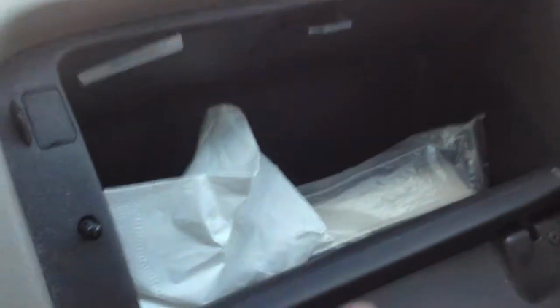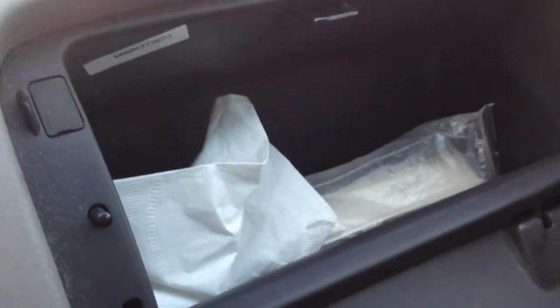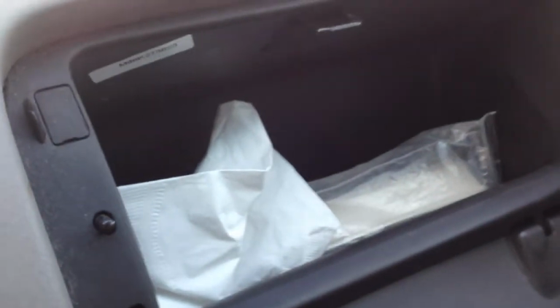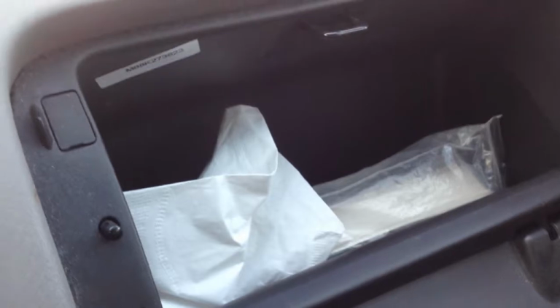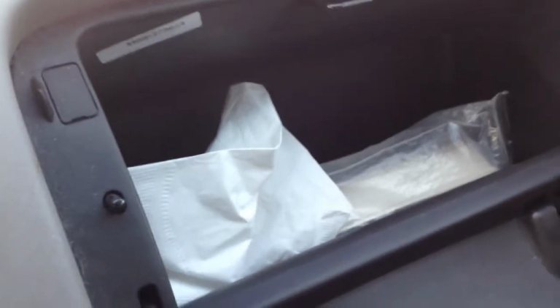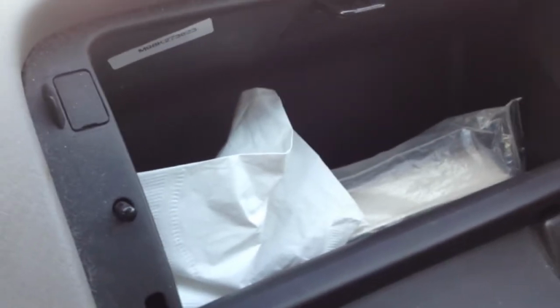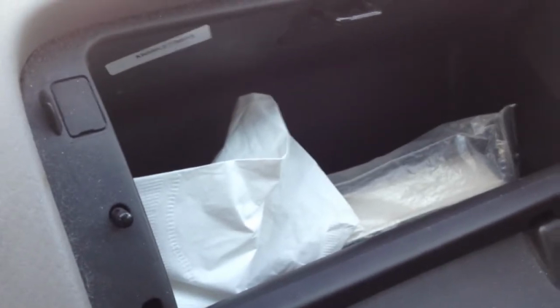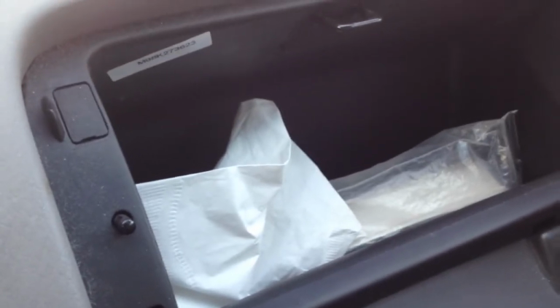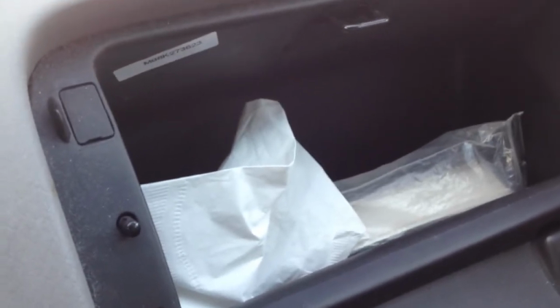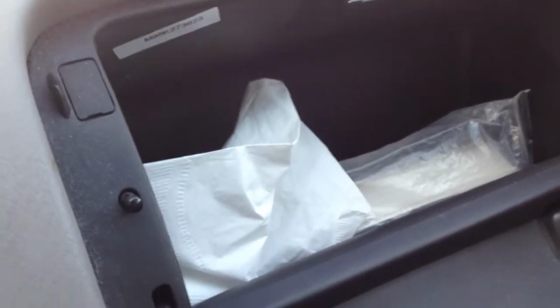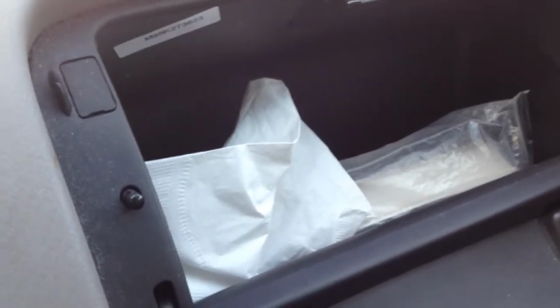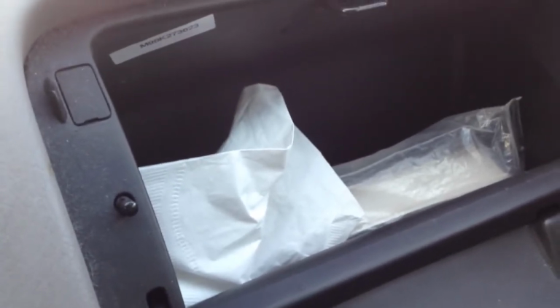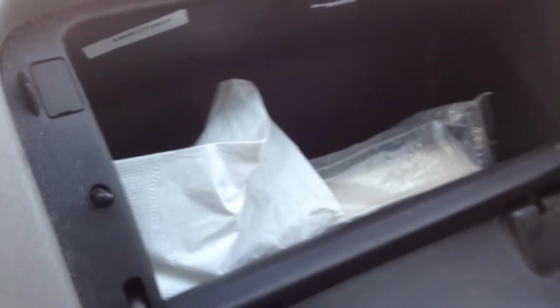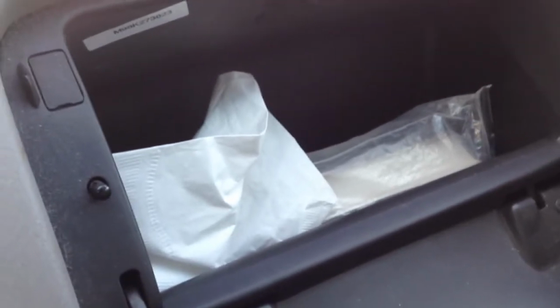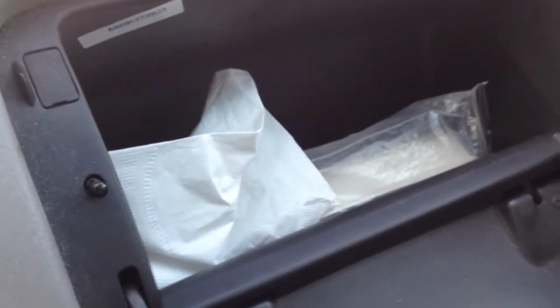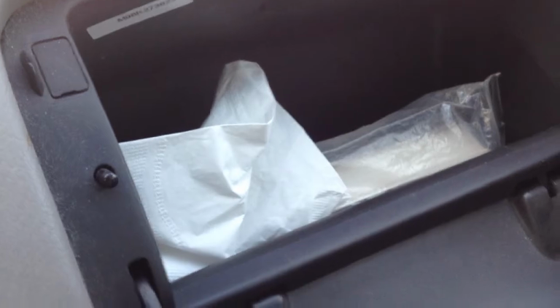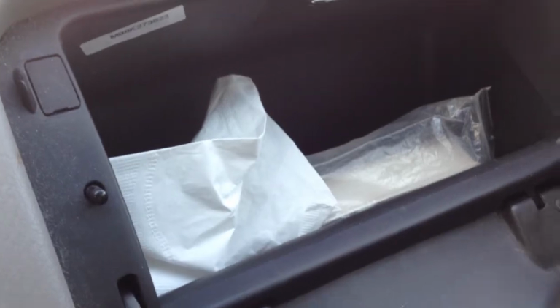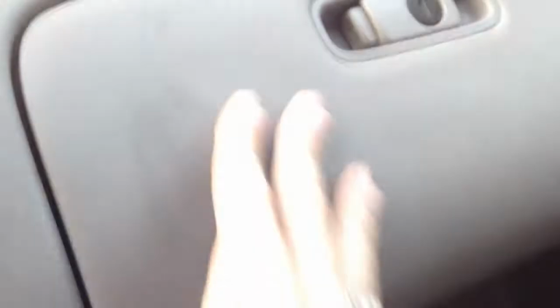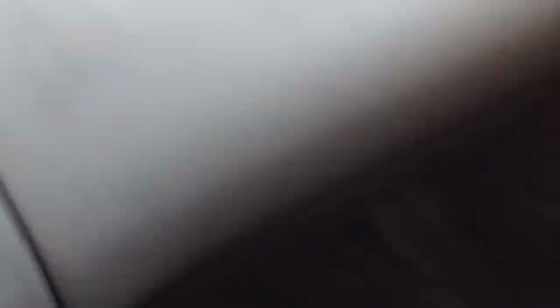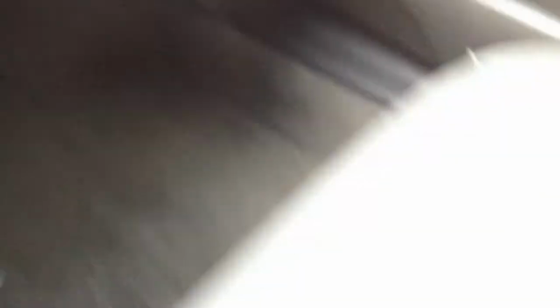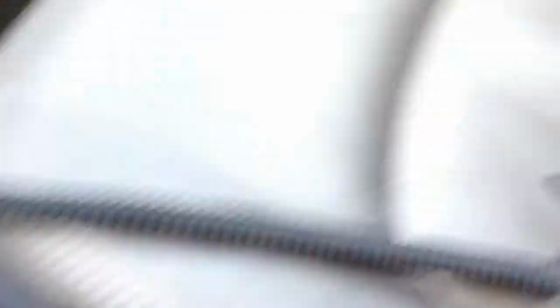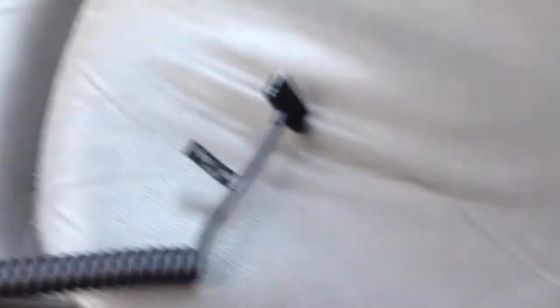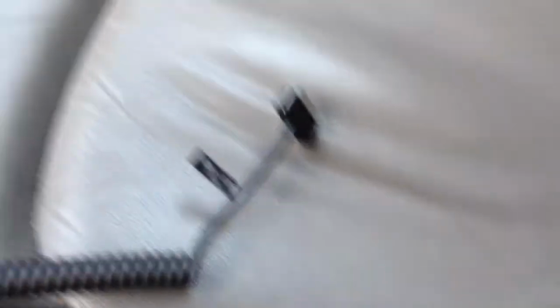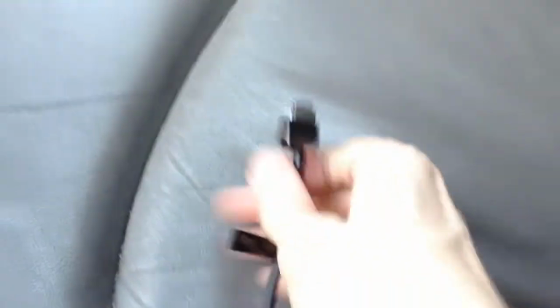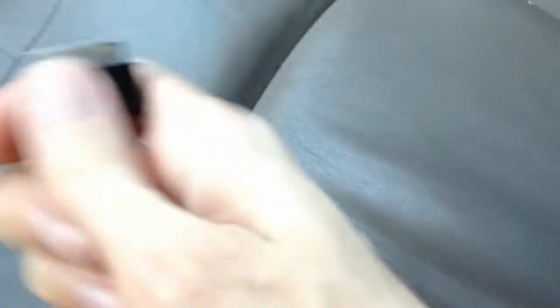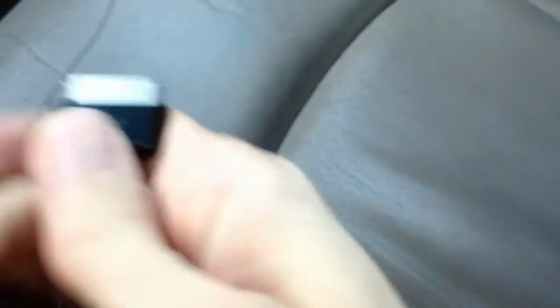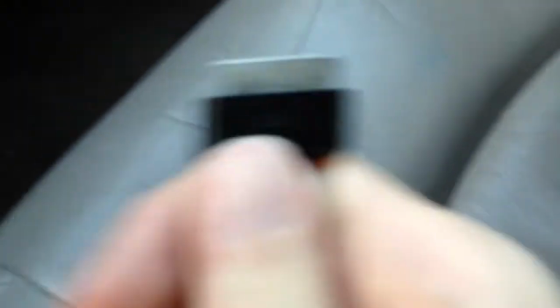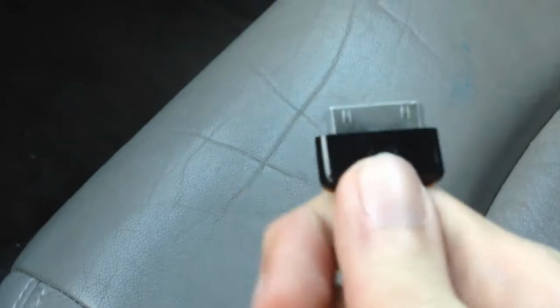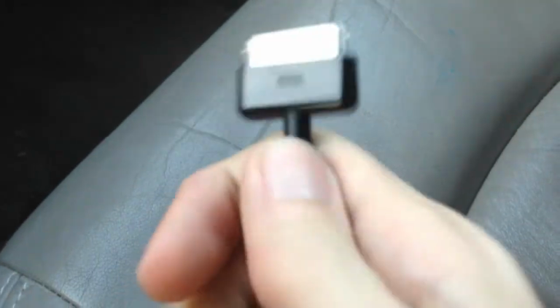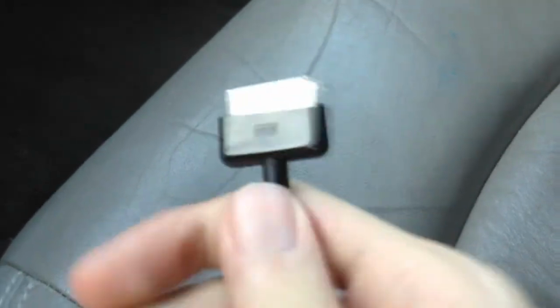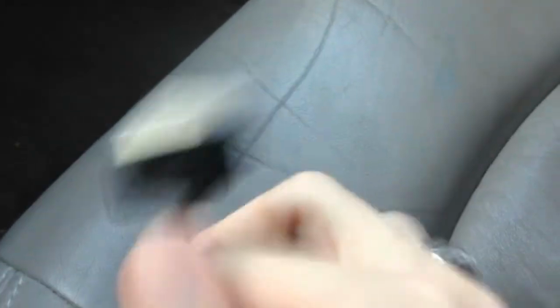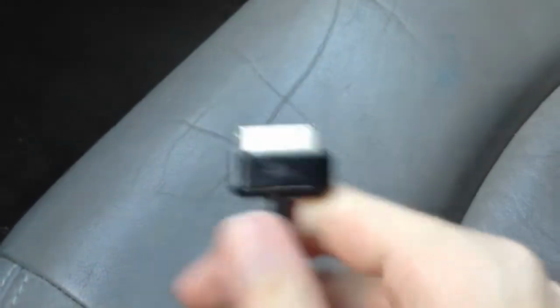I usually keep napkins in here and they also work as Kleenex just in case, though I usually have Kleenex in here anyway. Down here is just my iPhone car charger, which is really convenient.